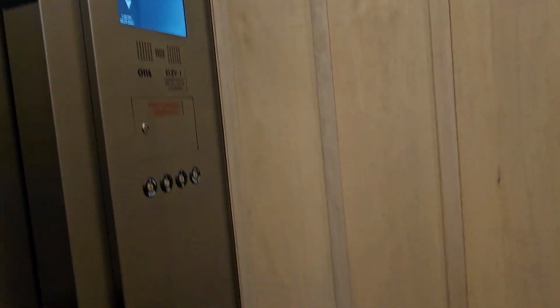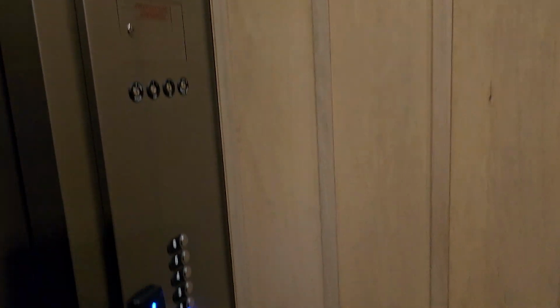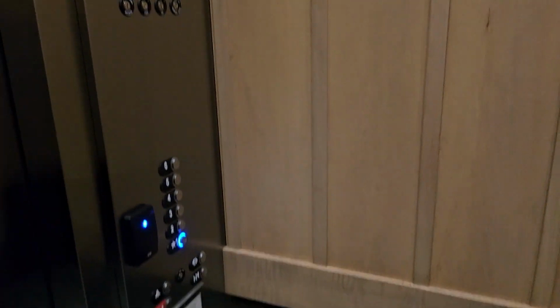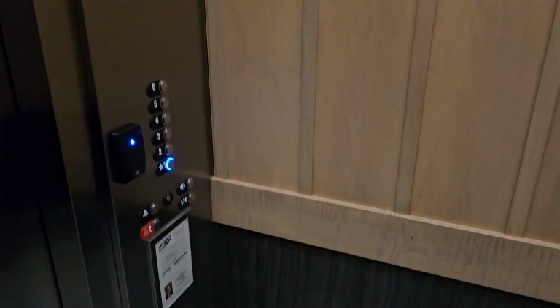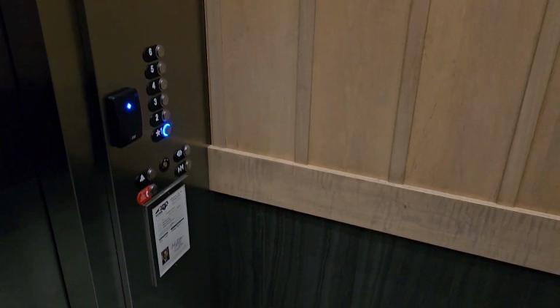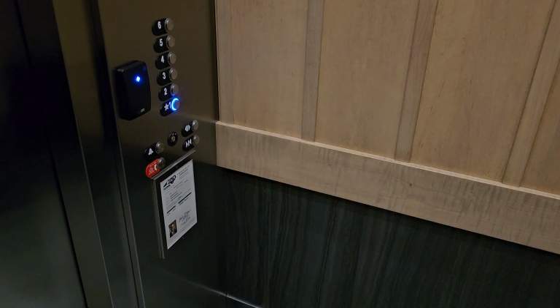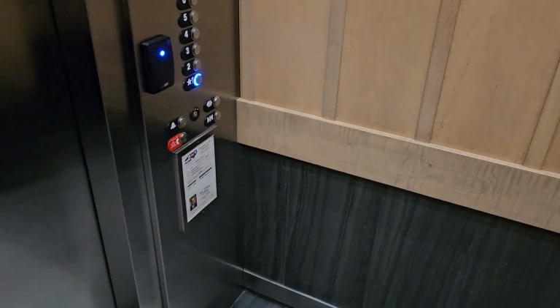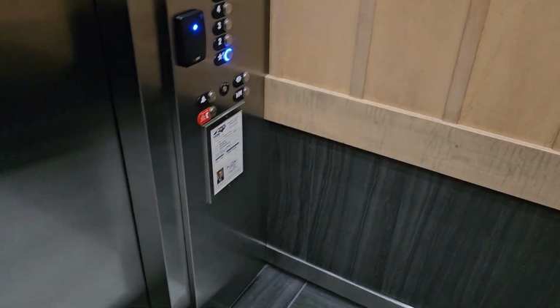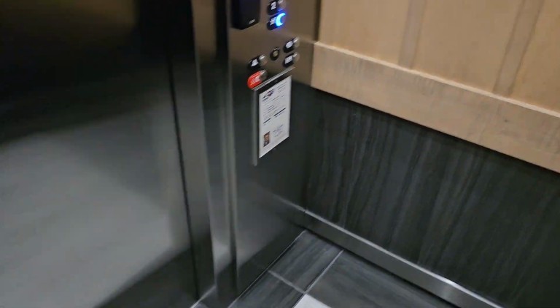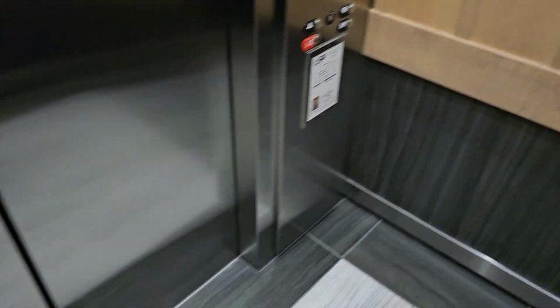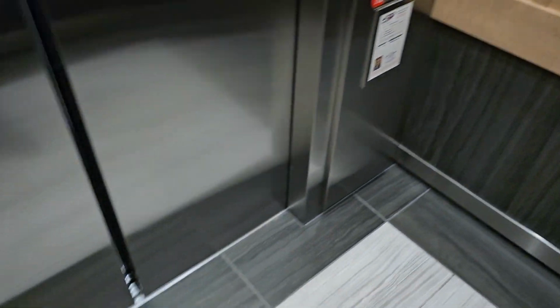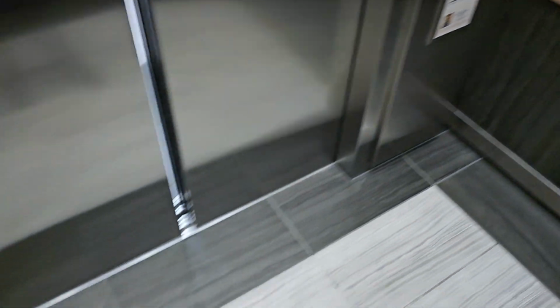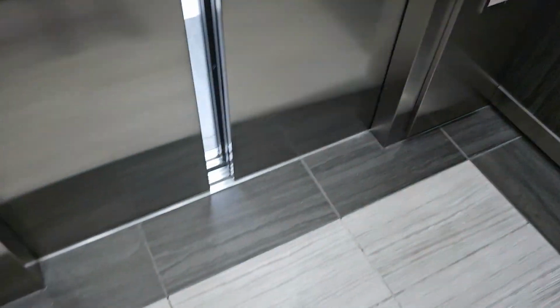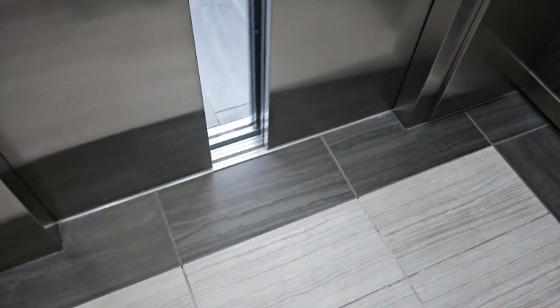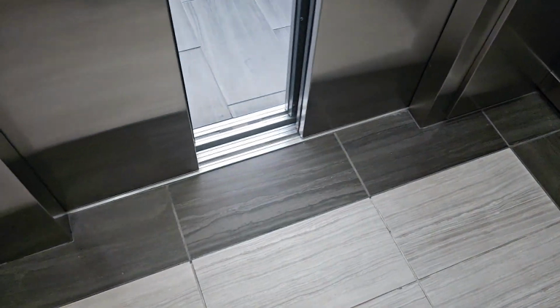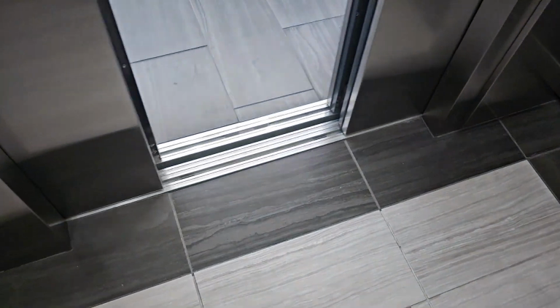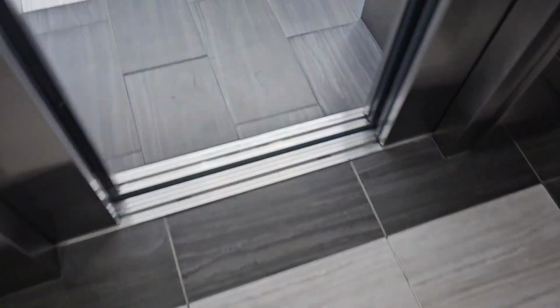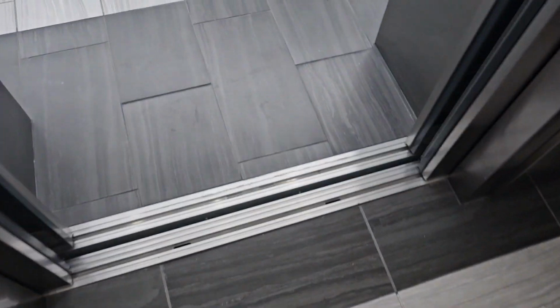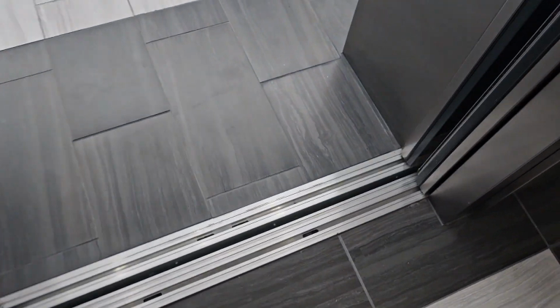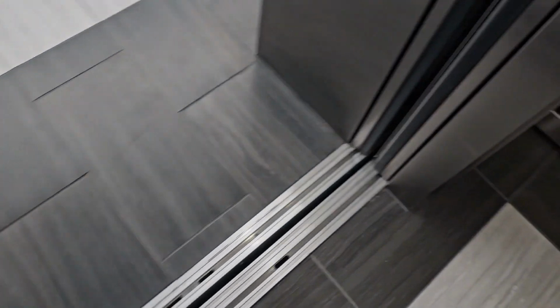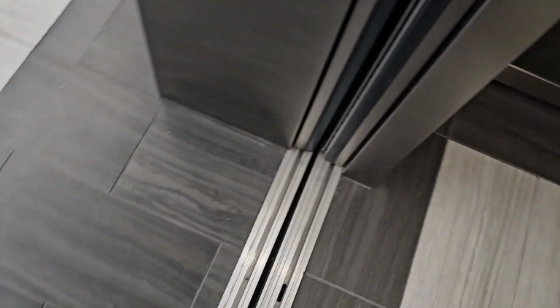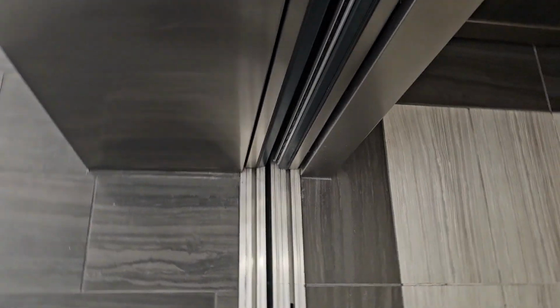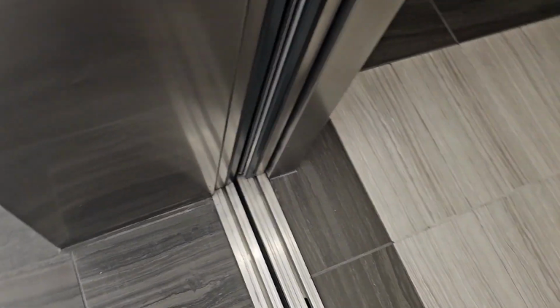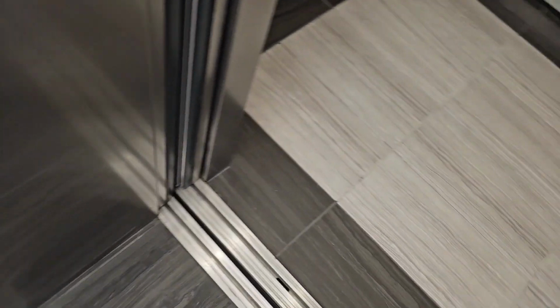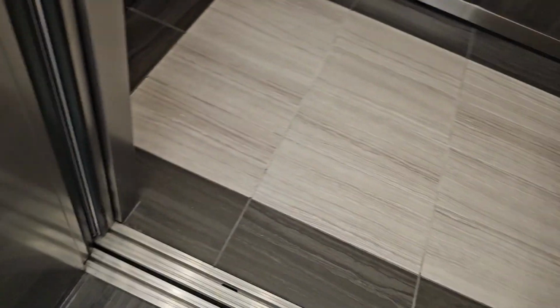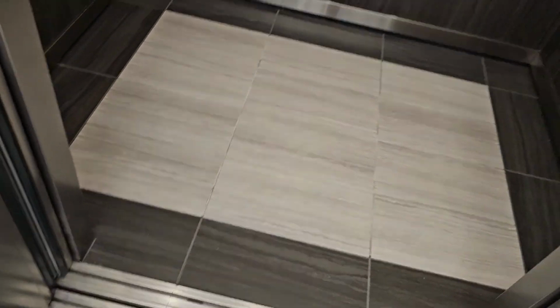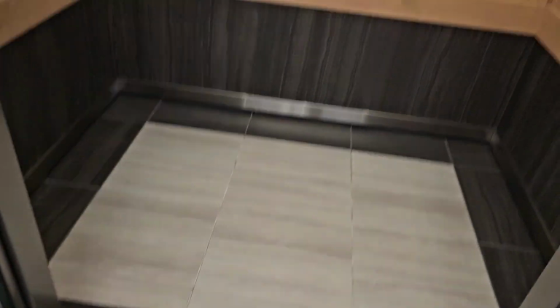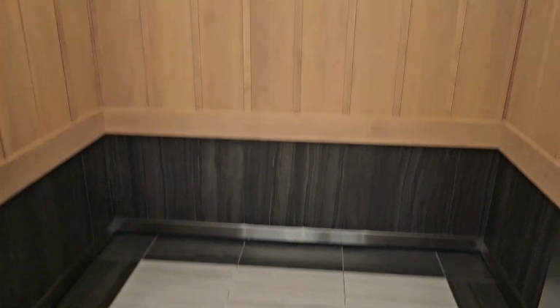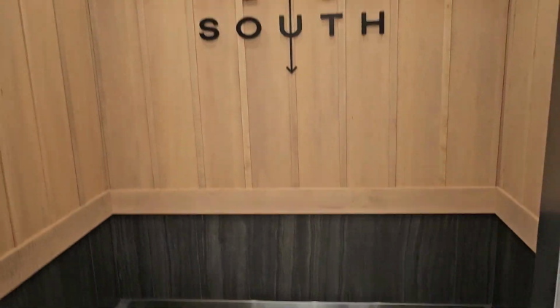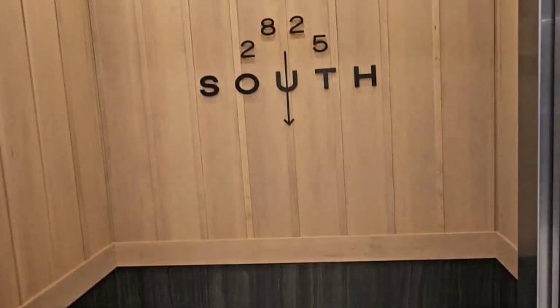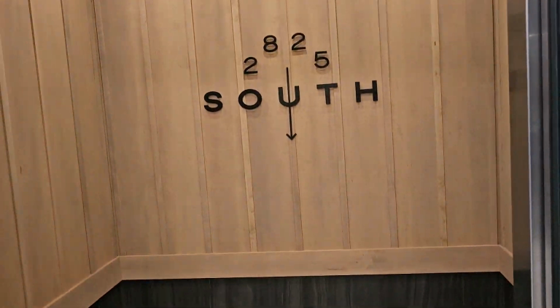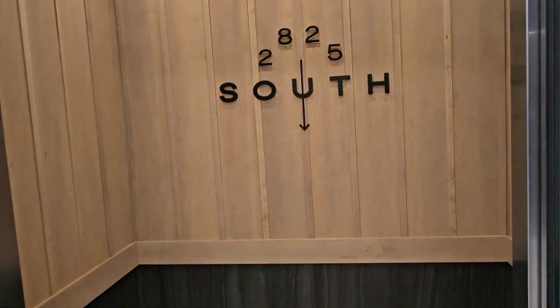1st floor. Might as well. It looks nice; I really like the little rustic feel of it. Especially that — that's cool.